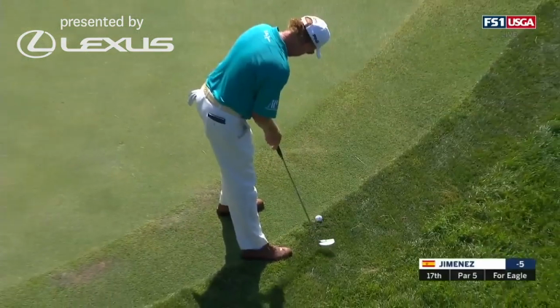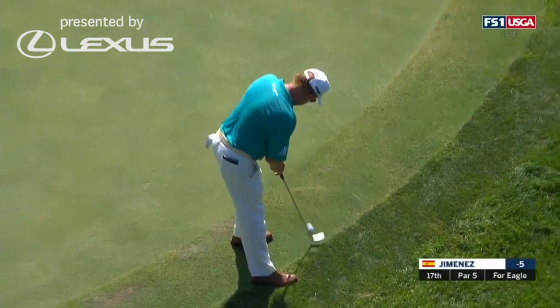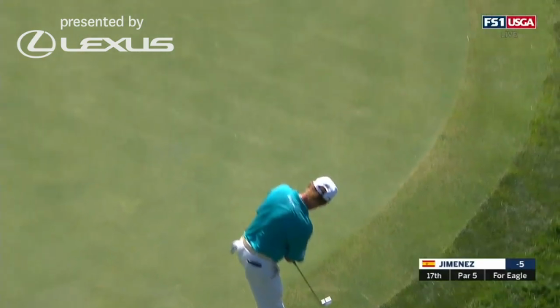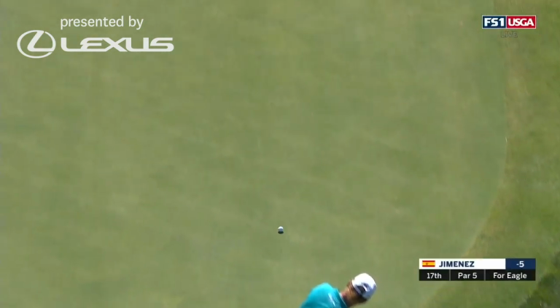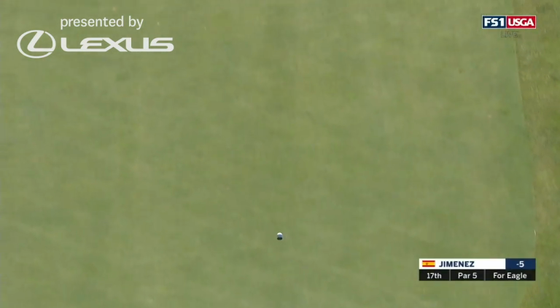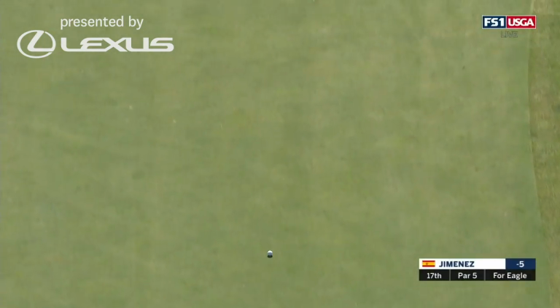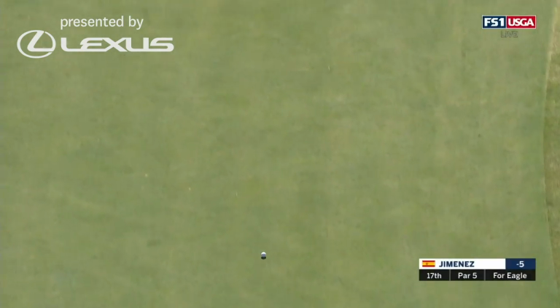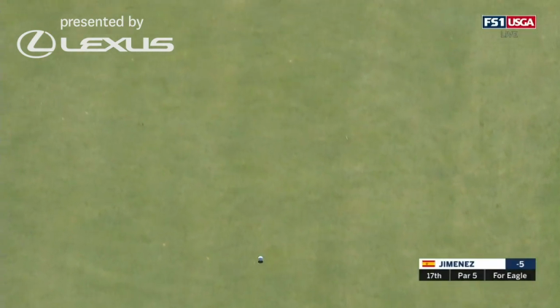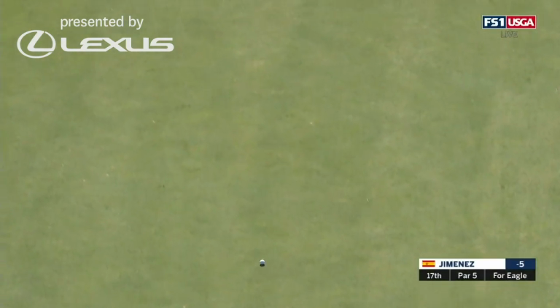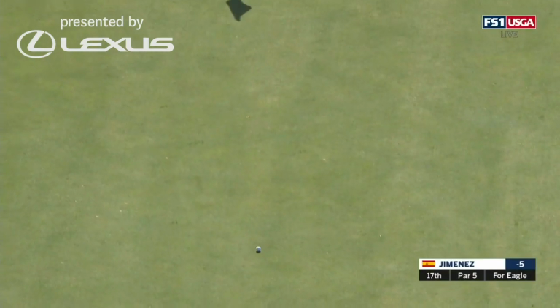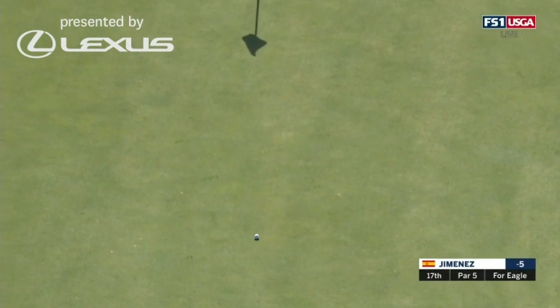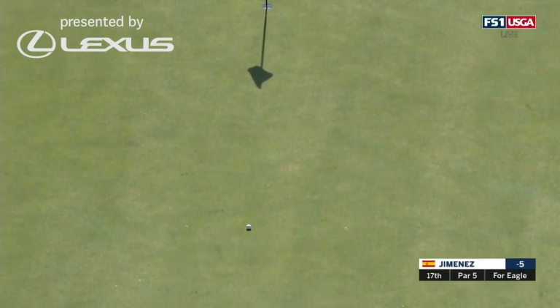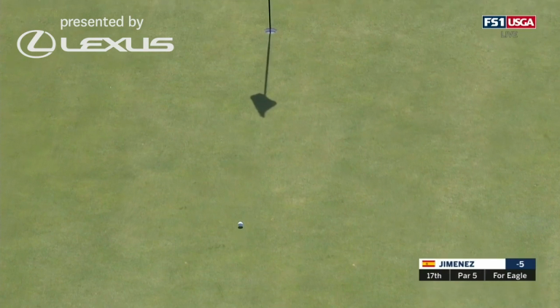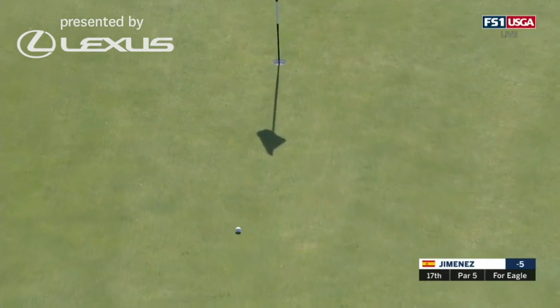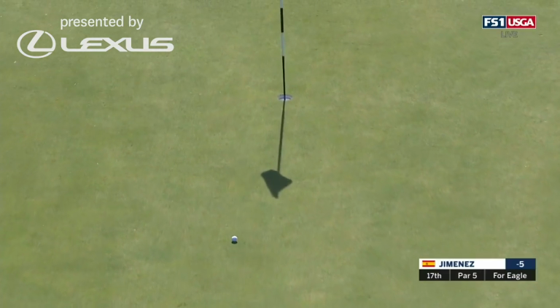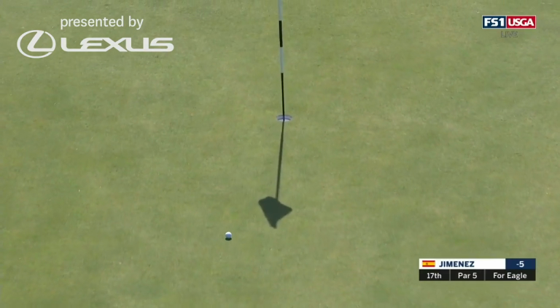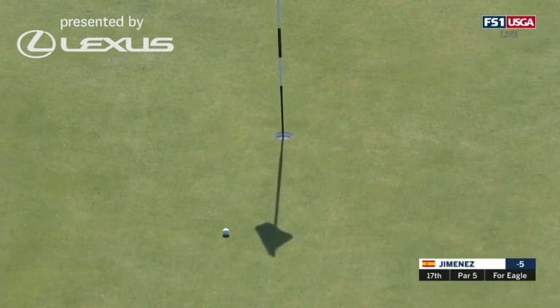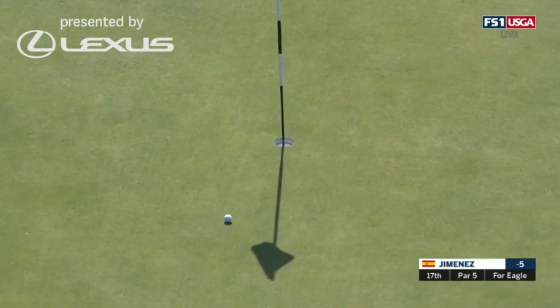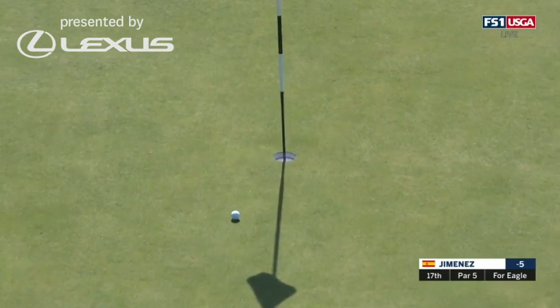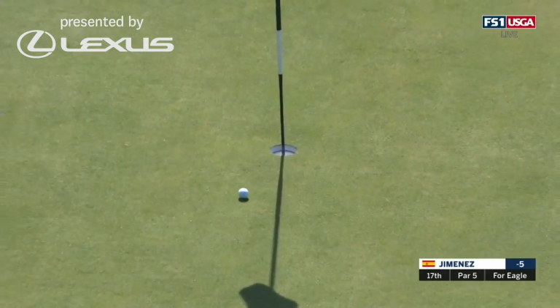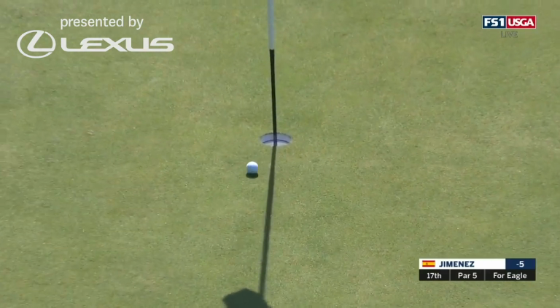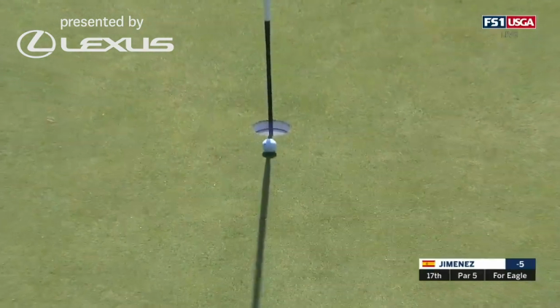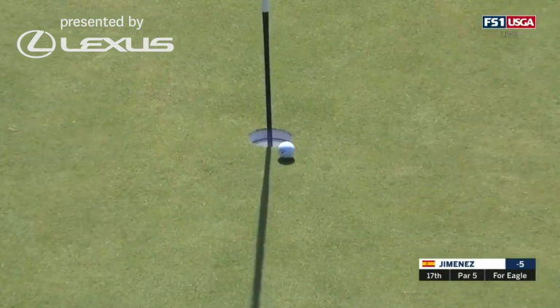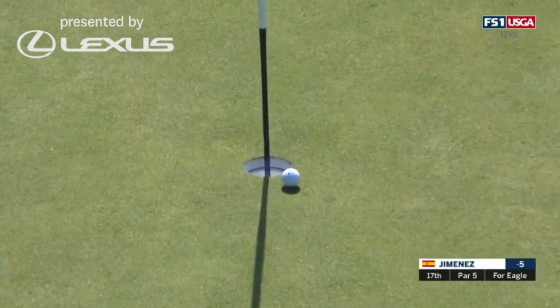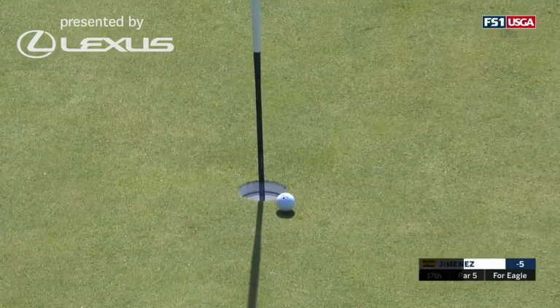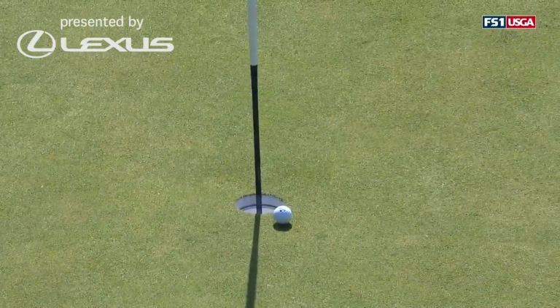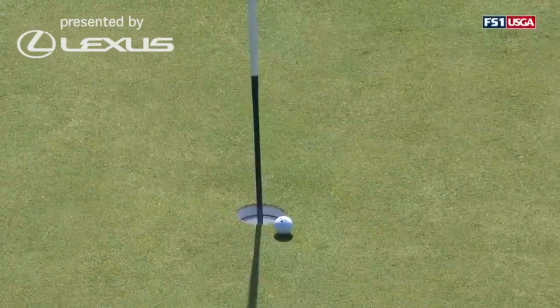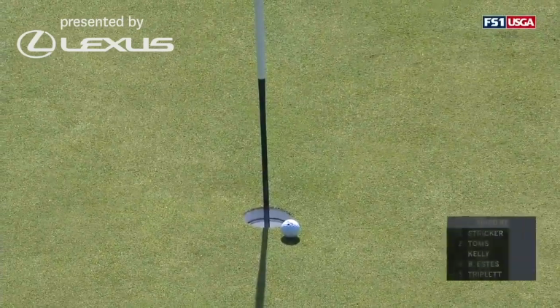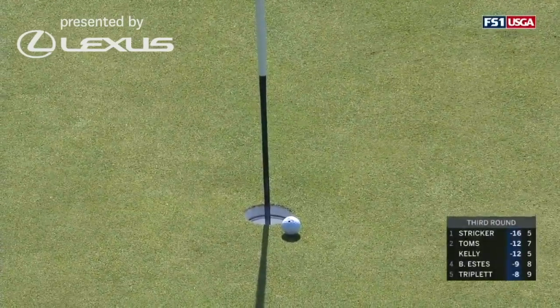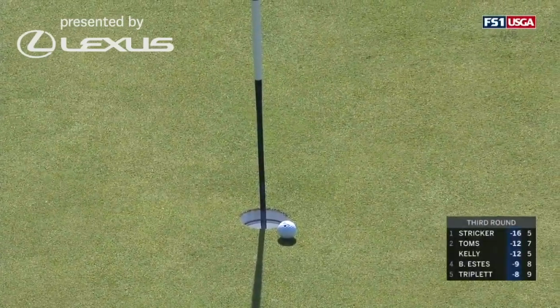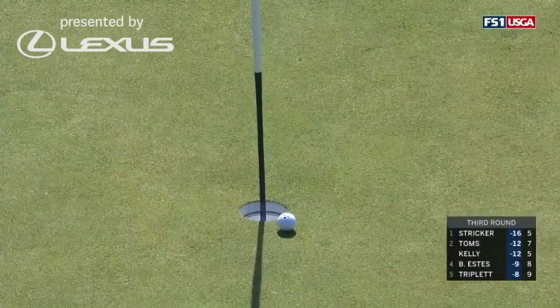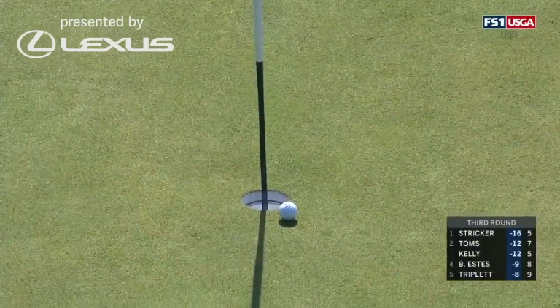This is for eagle. Back at the green — look at this hole location. Can it break that much? Can it break that much? And Ken hit it. Miguel.